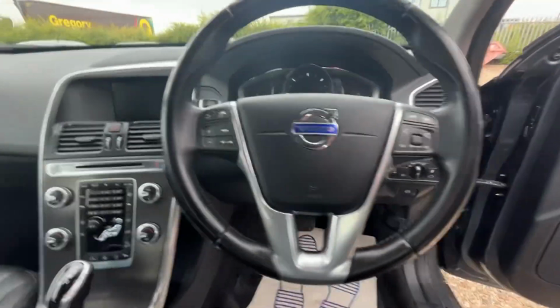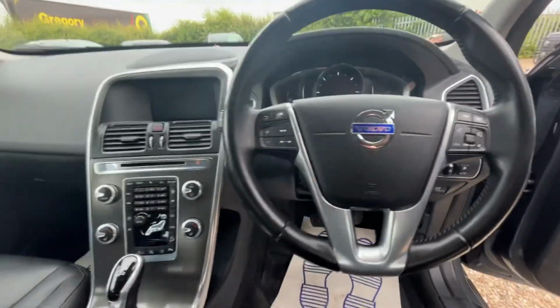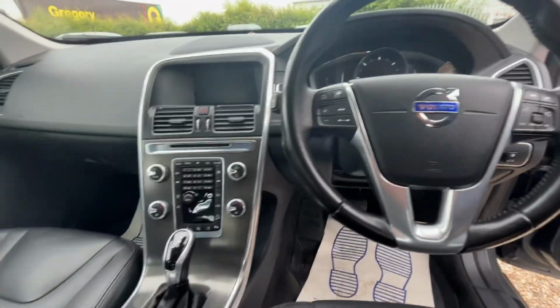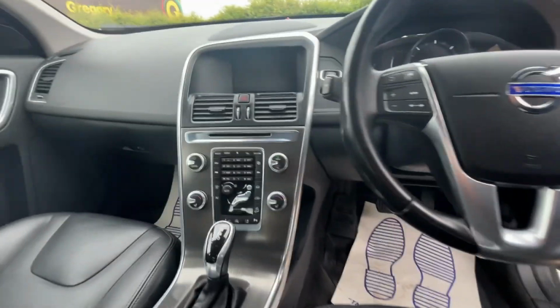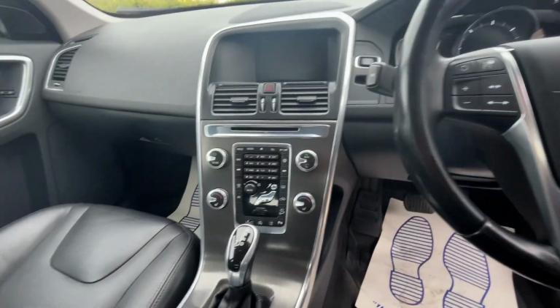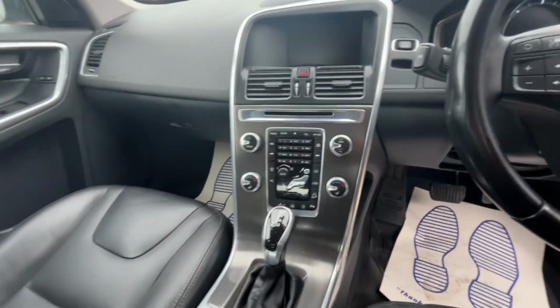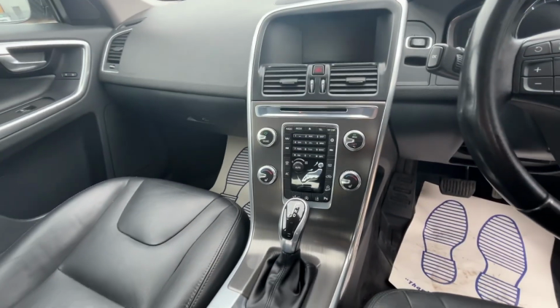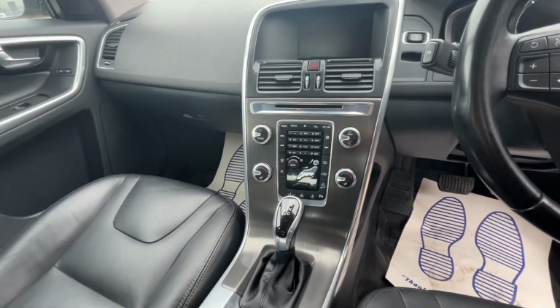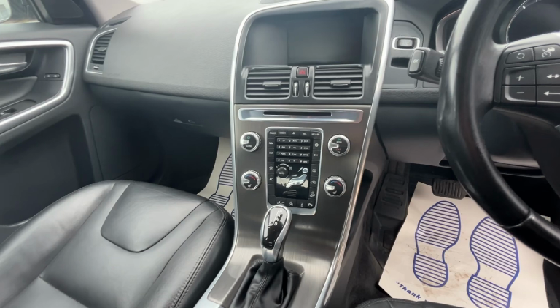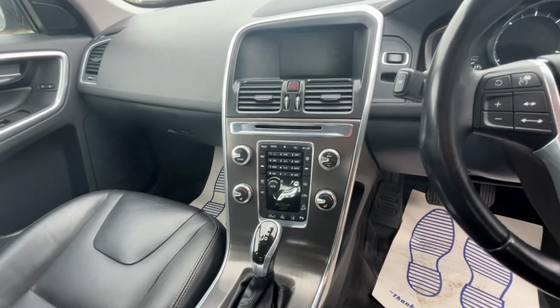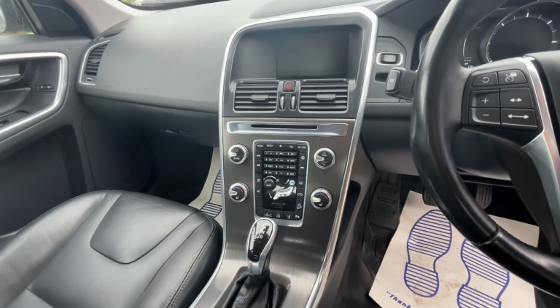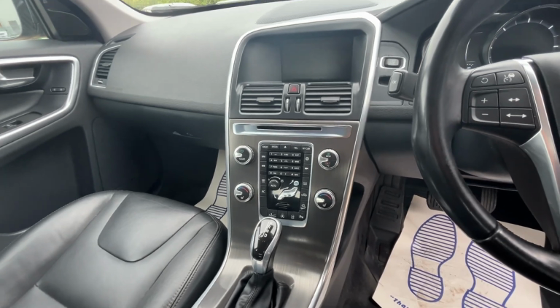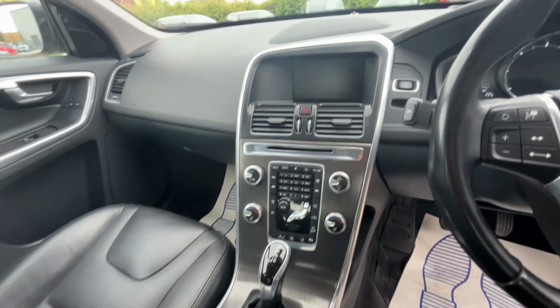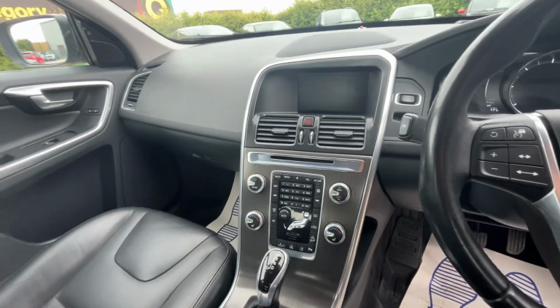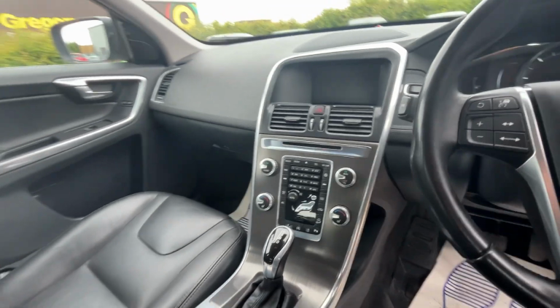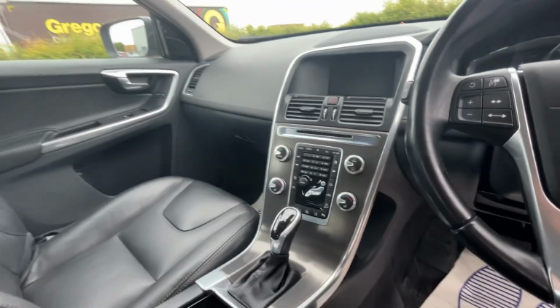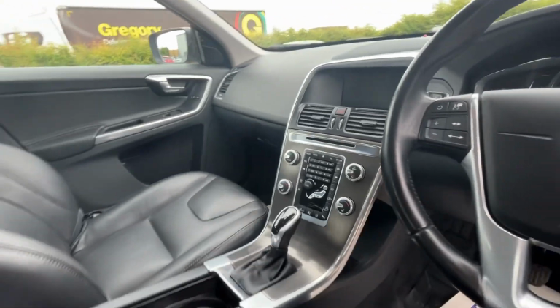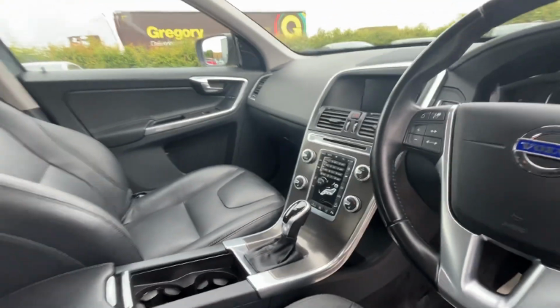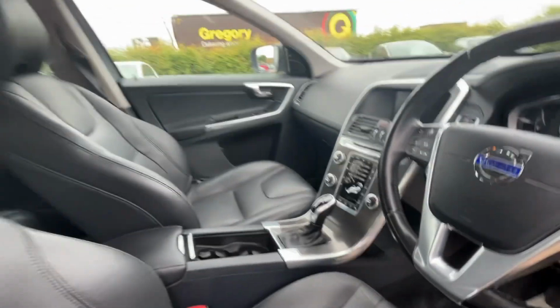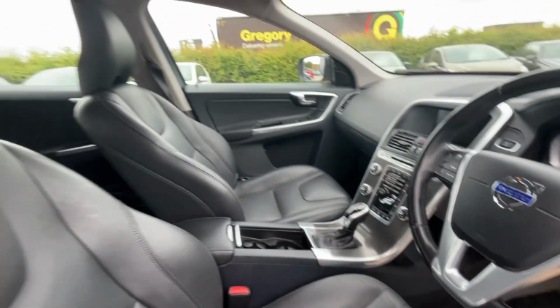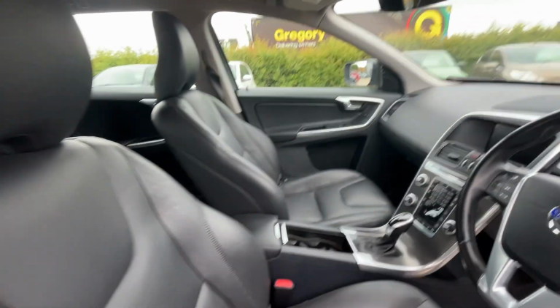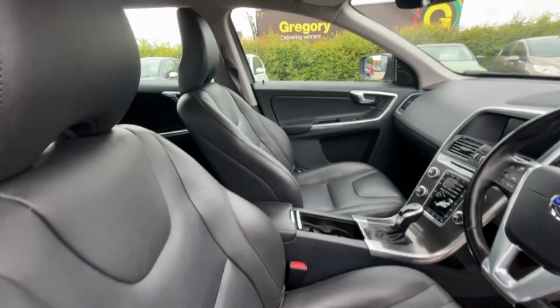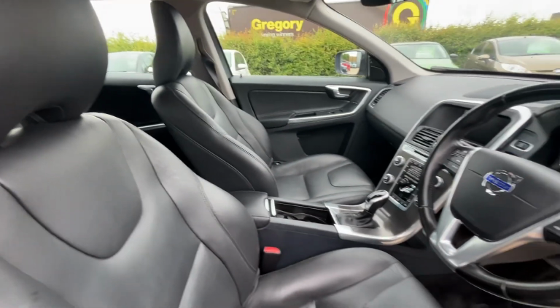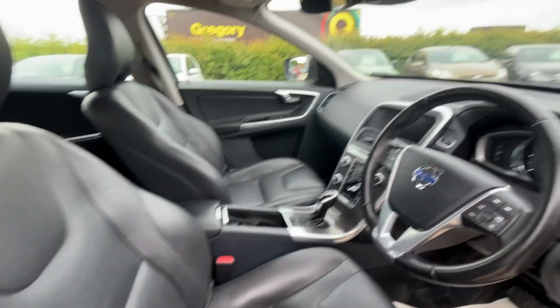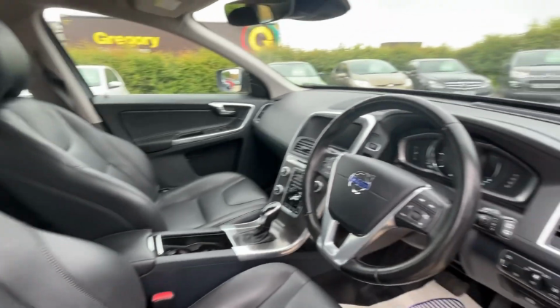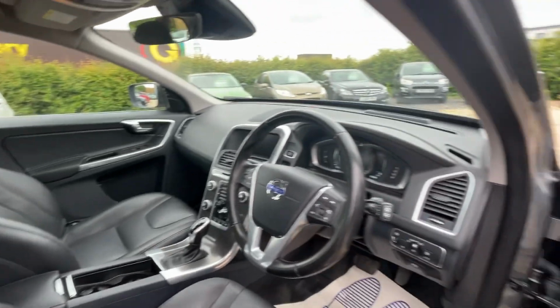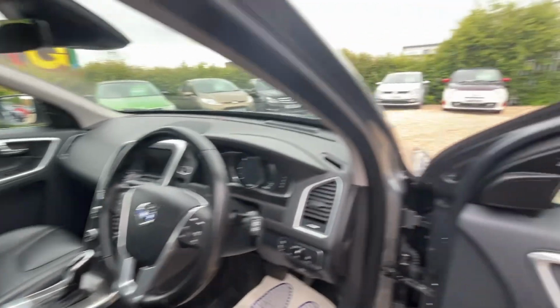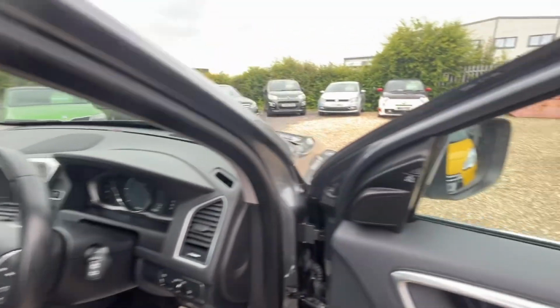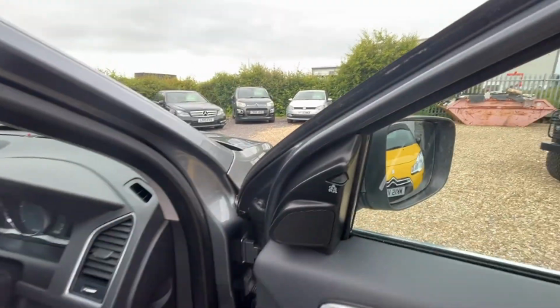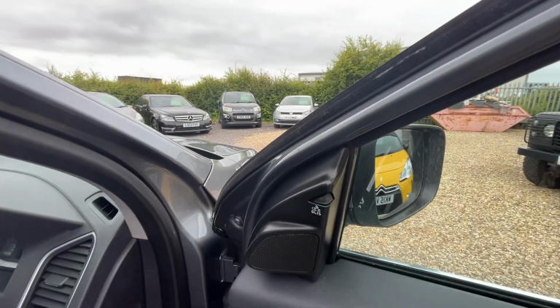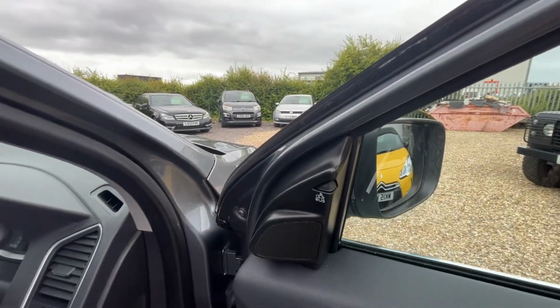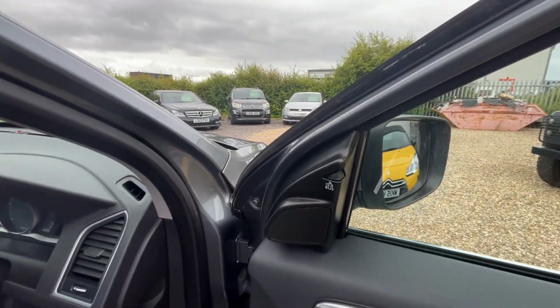Cruise control, dual-zone climate control, heated seats, sat-nav, all the bits and pieces. It's also got the blind spot detection there as well.